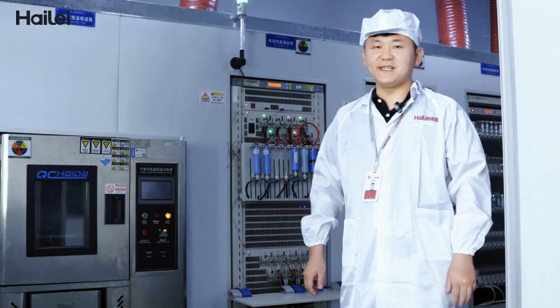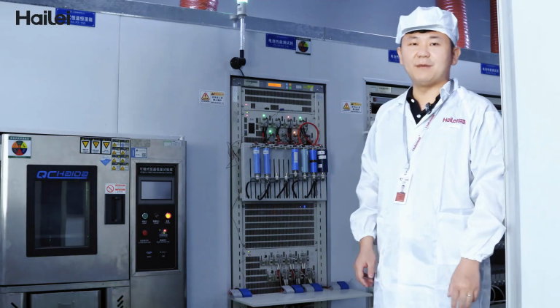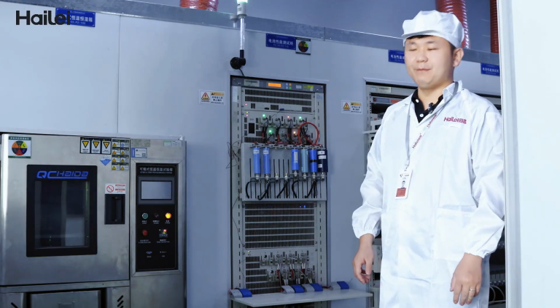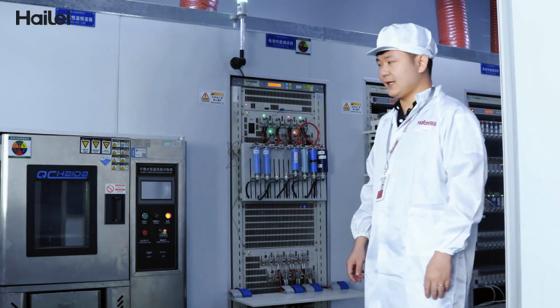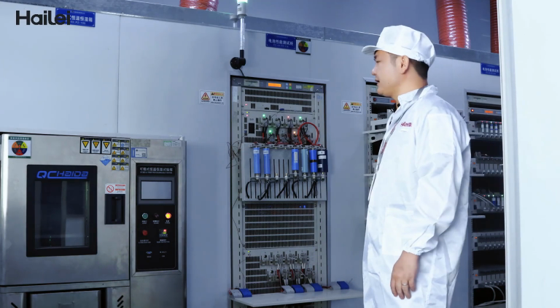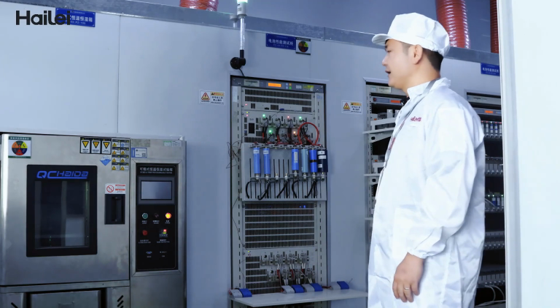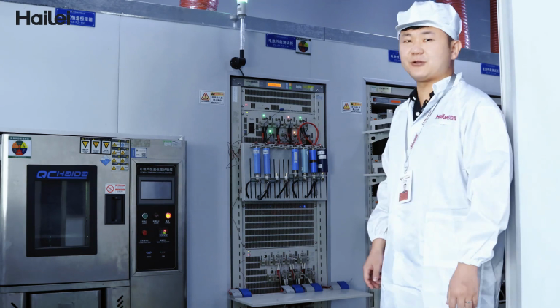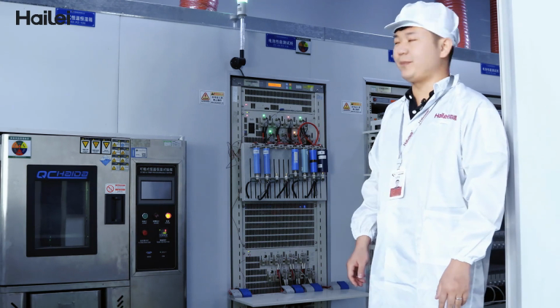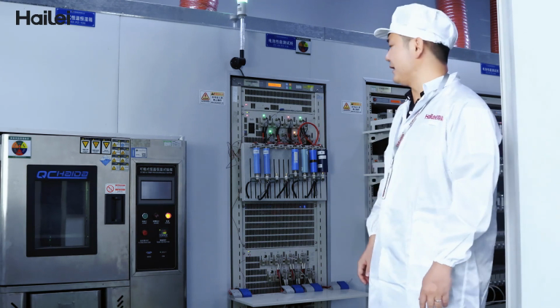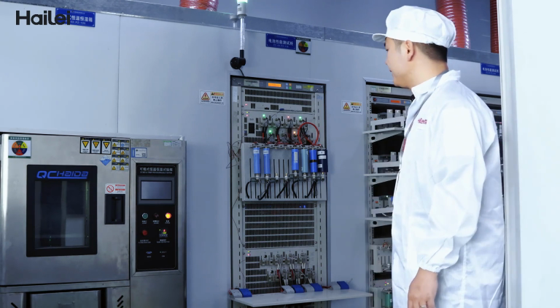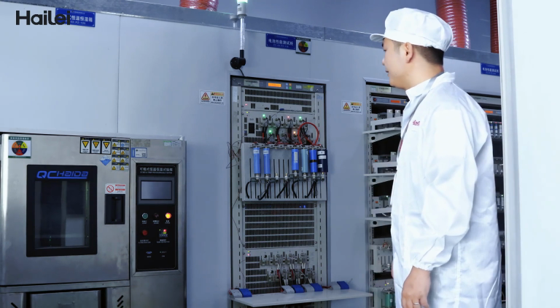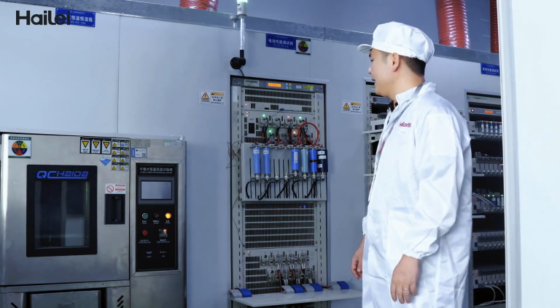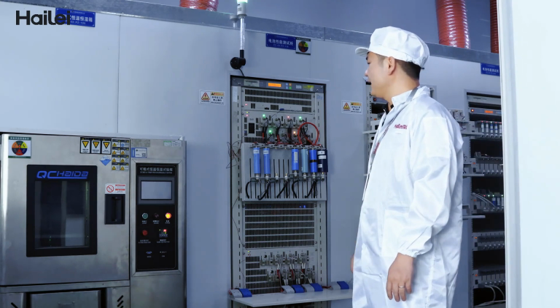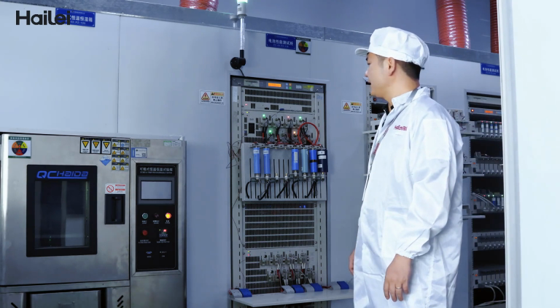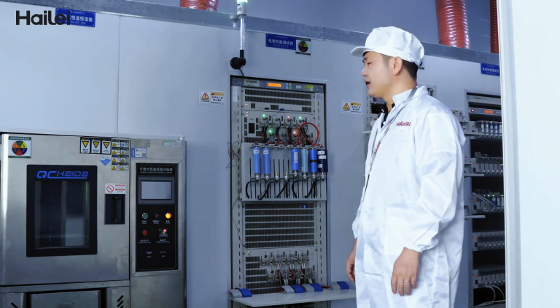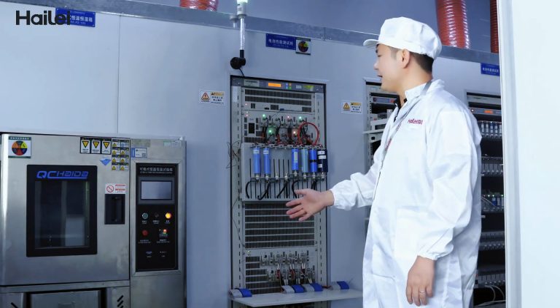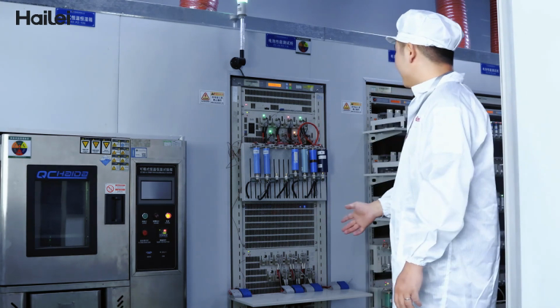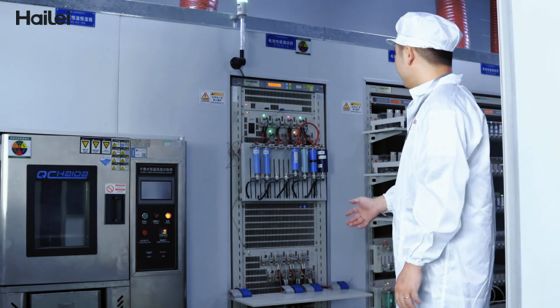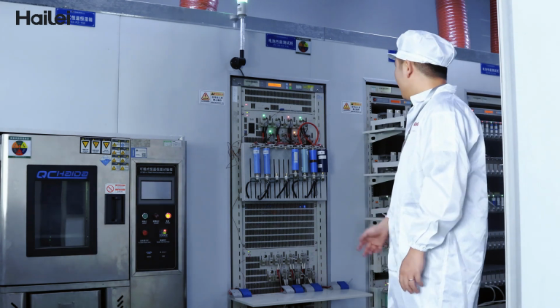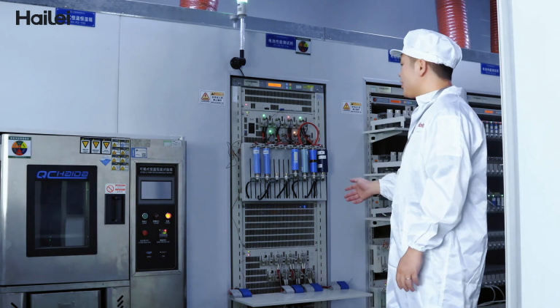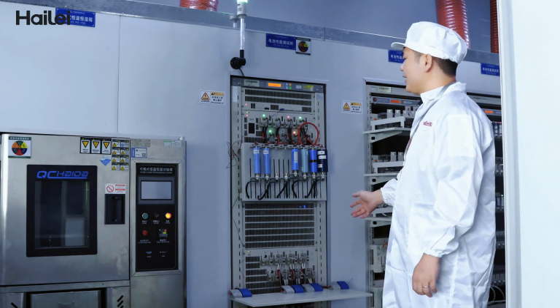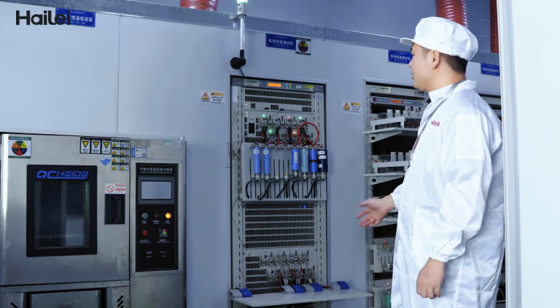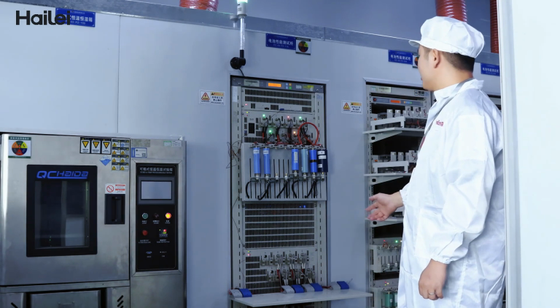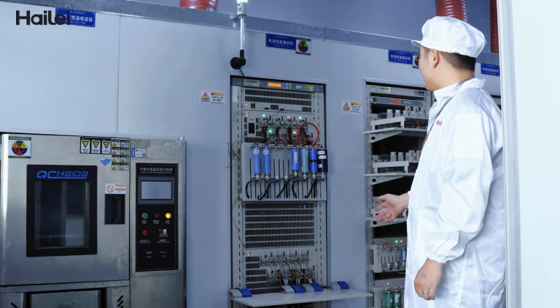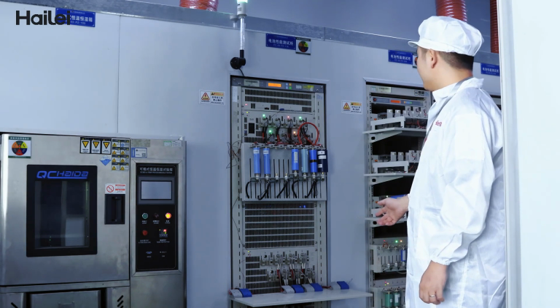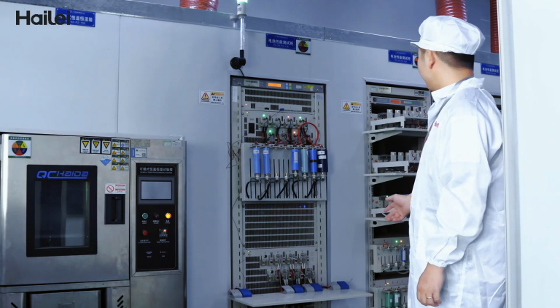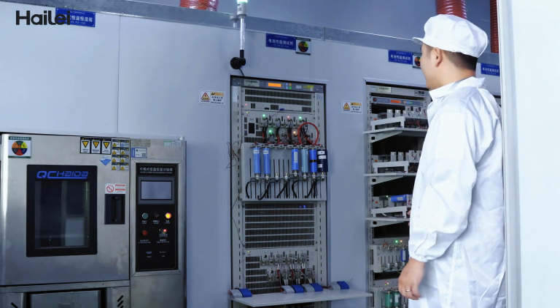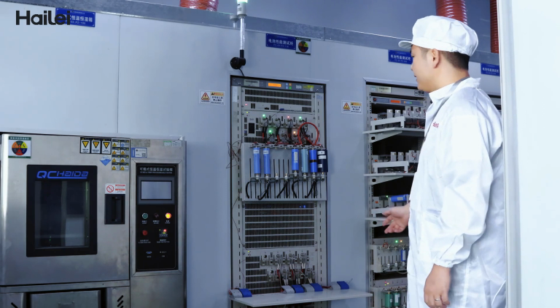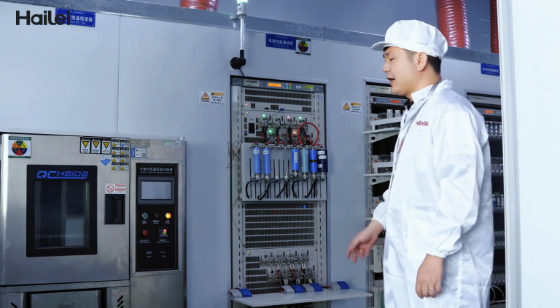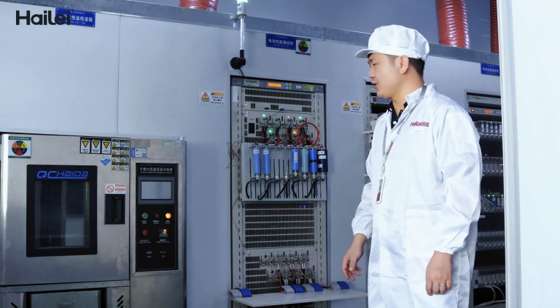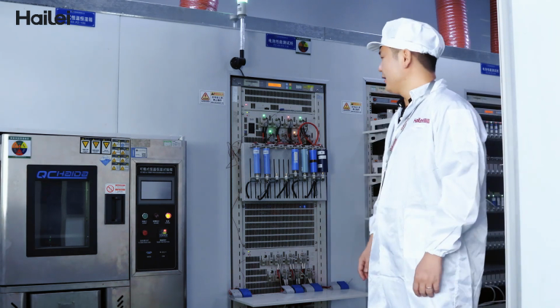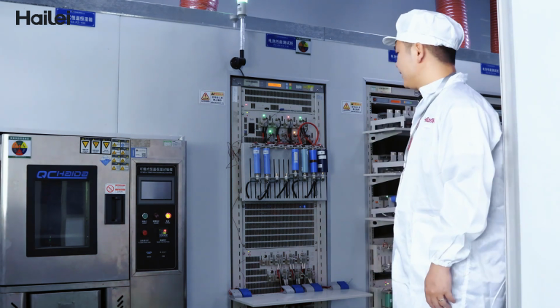For this lab, we mainly test the electrical performance of the cell, which mainly includes the cycle life test, discharge and charge current test, and the temperature test.